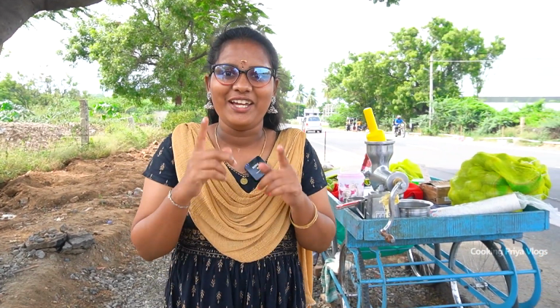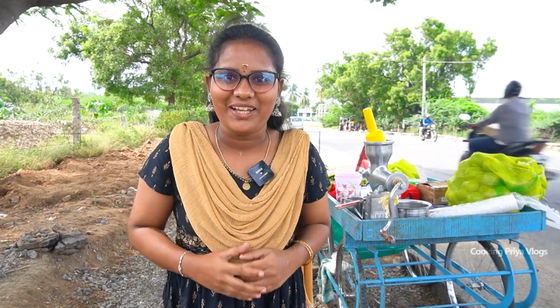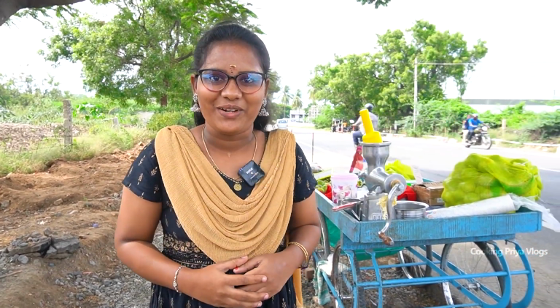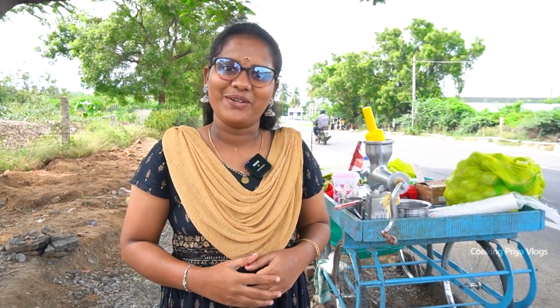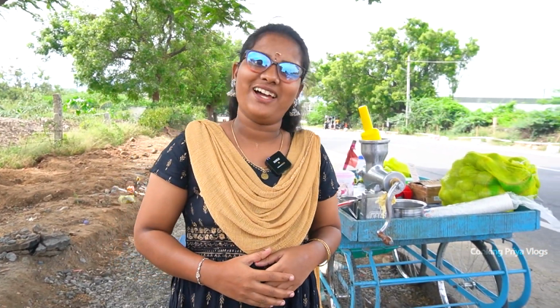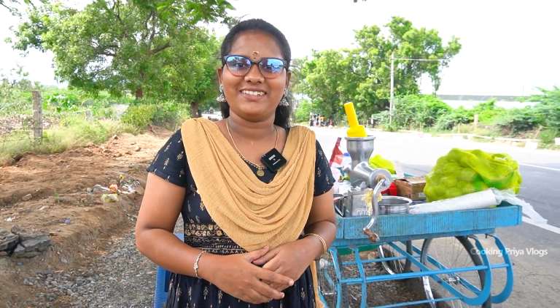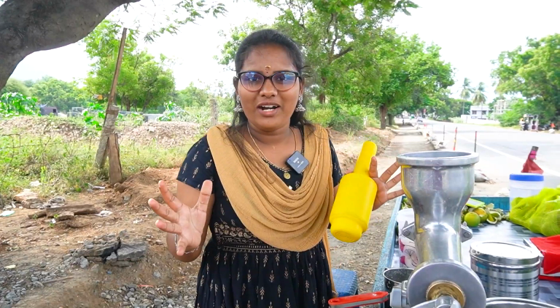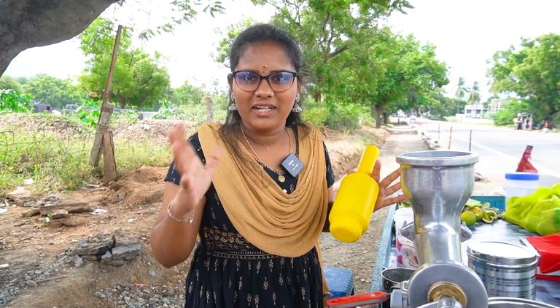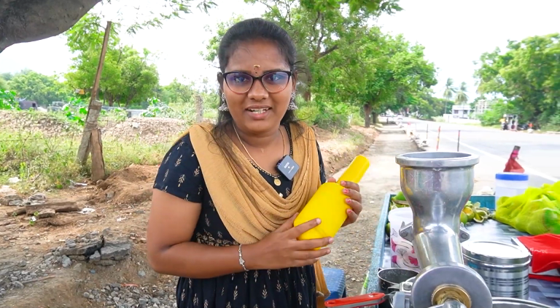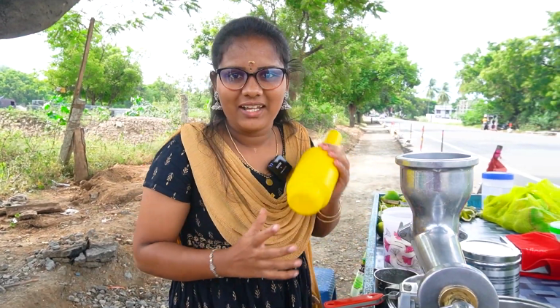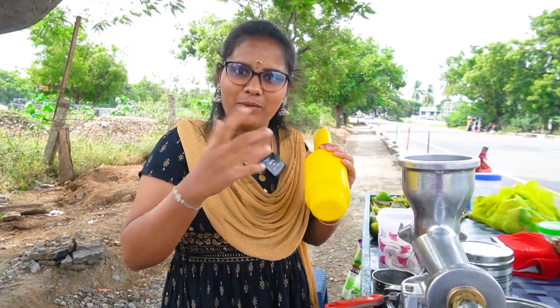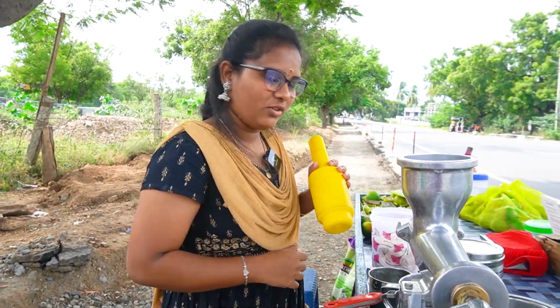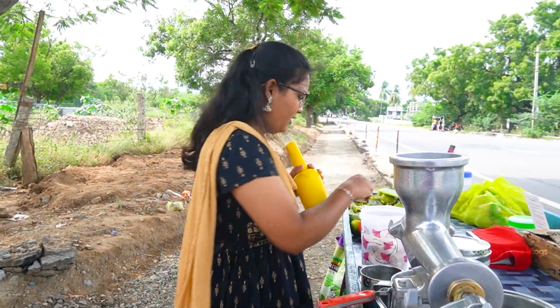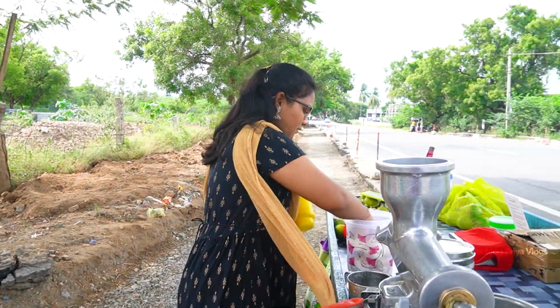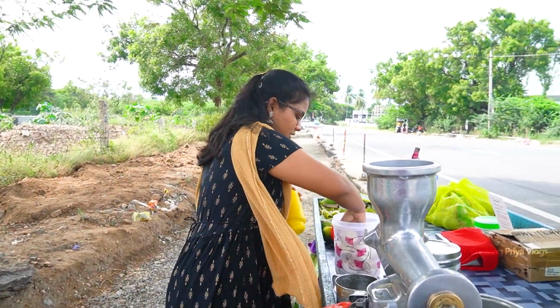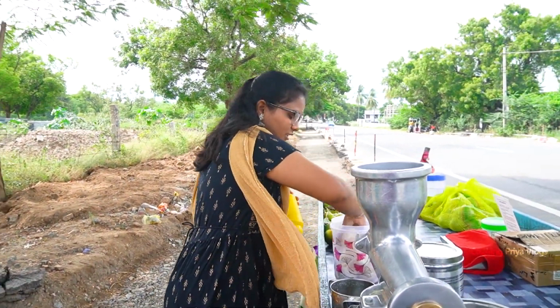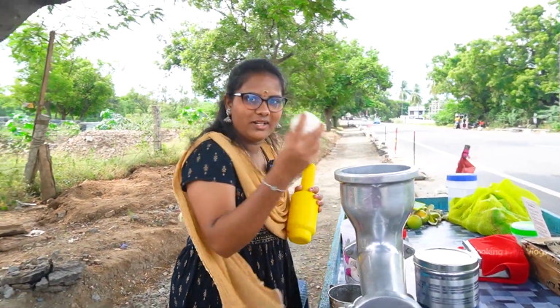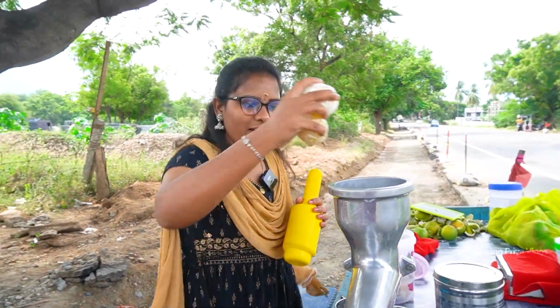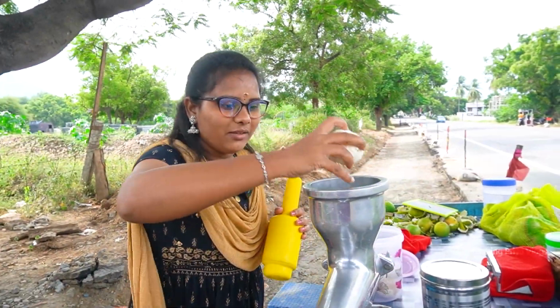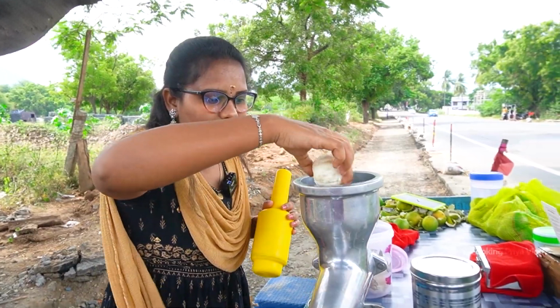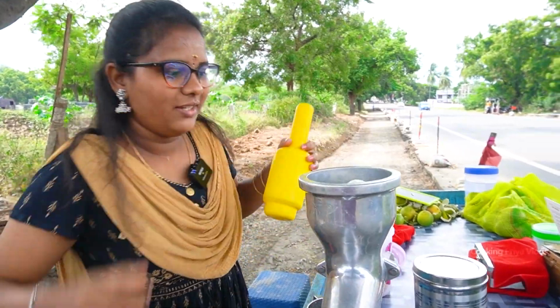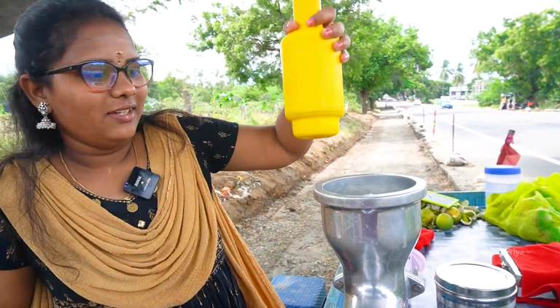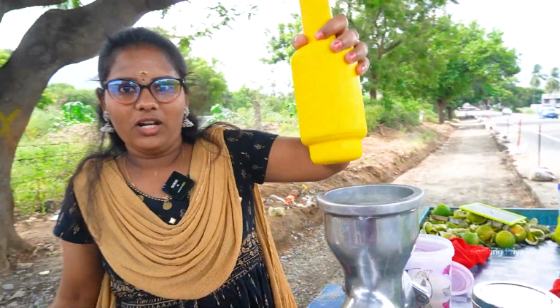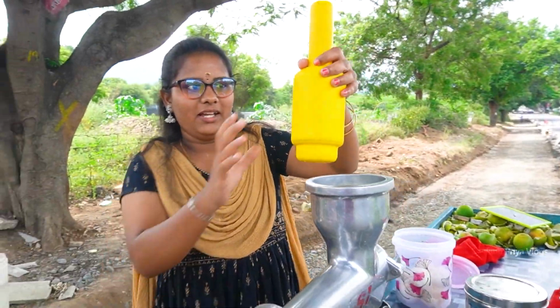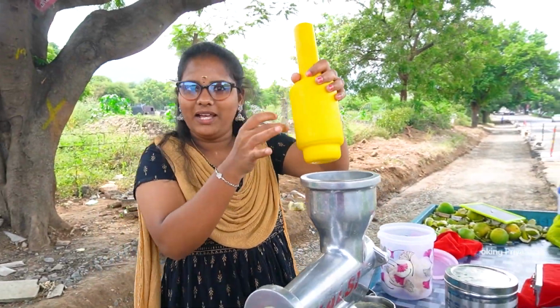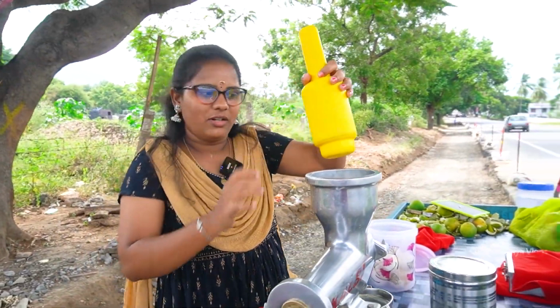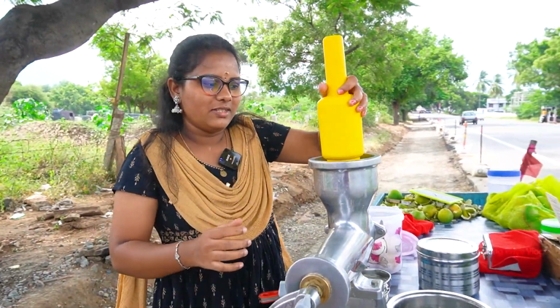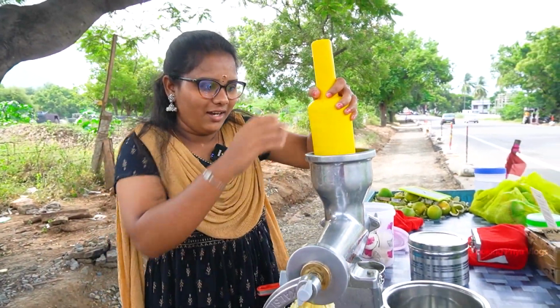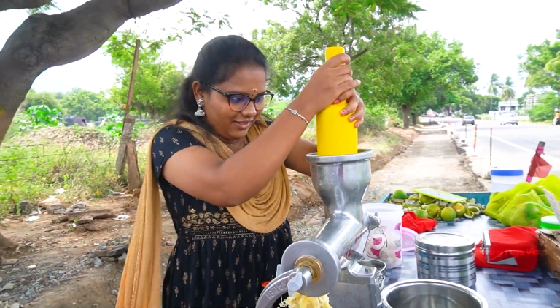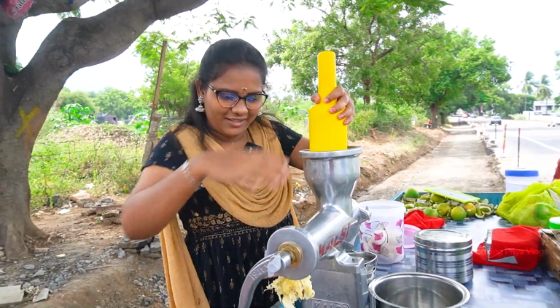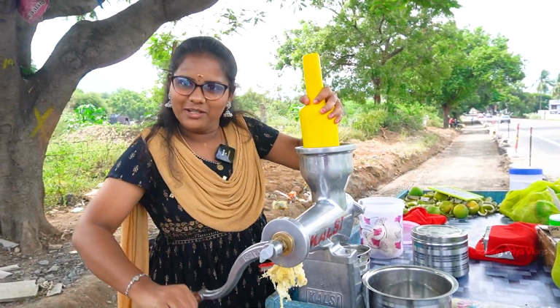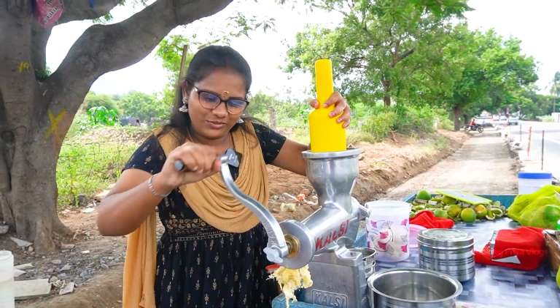Now you can eat it. We will try to eat it. First, we take two Sathukodi. We will put it here. This is plastic. We will put it in a glass and we will burn it.